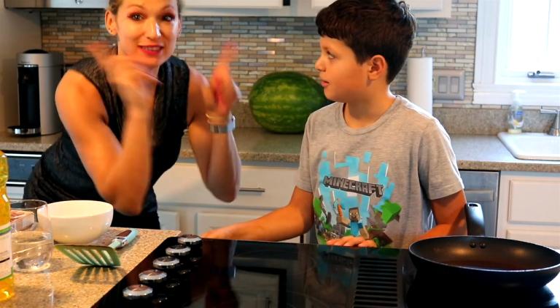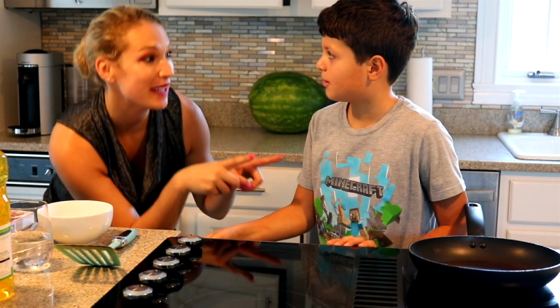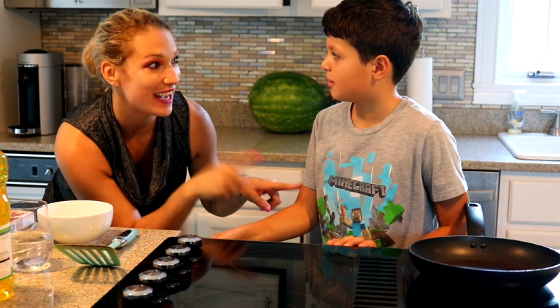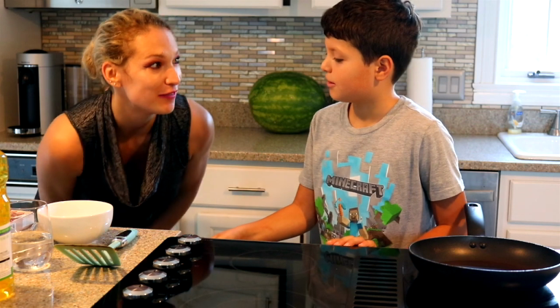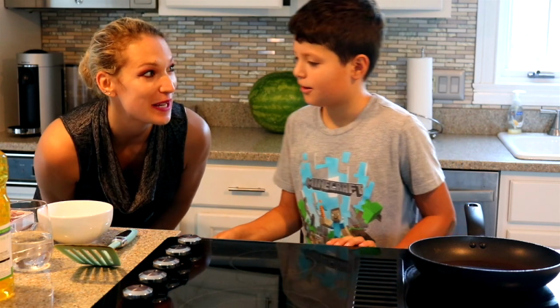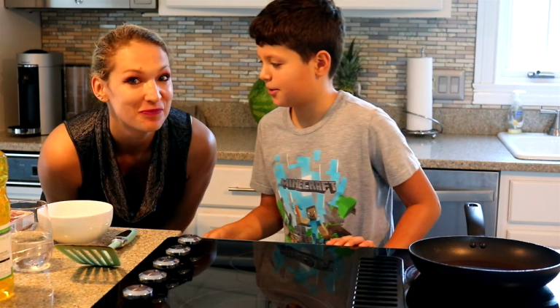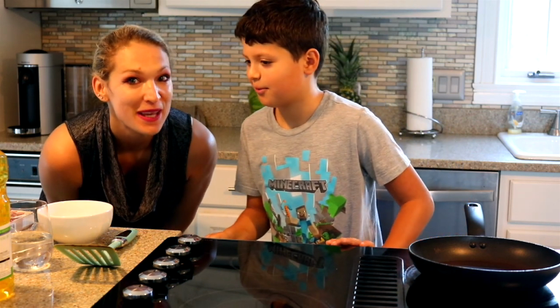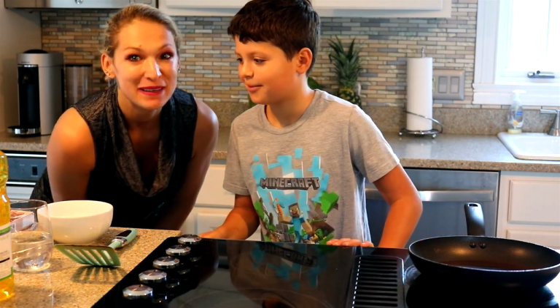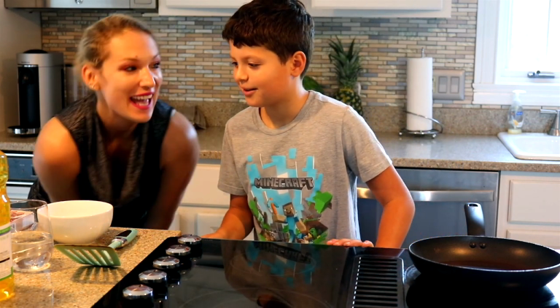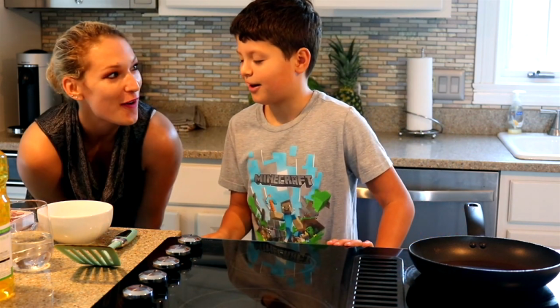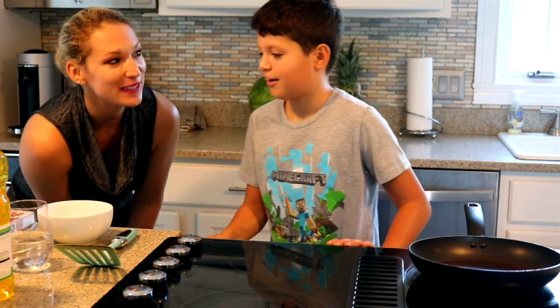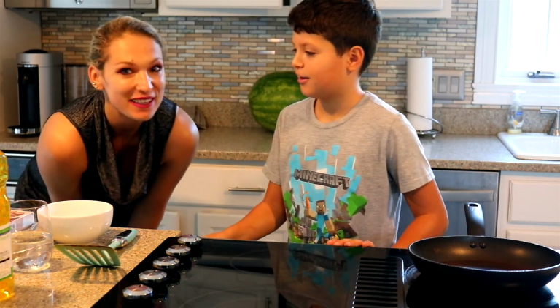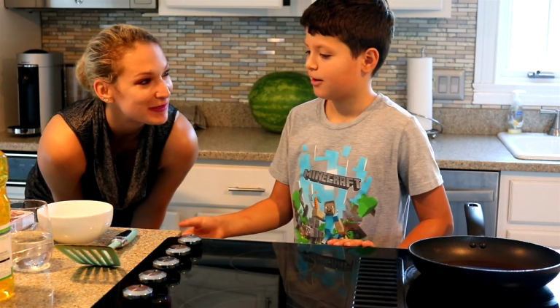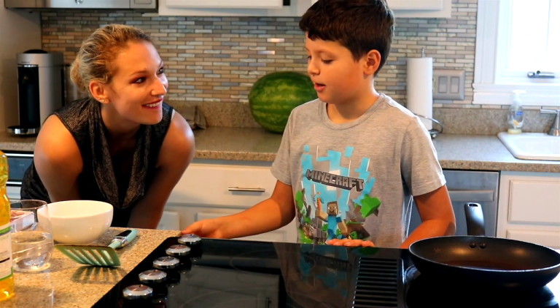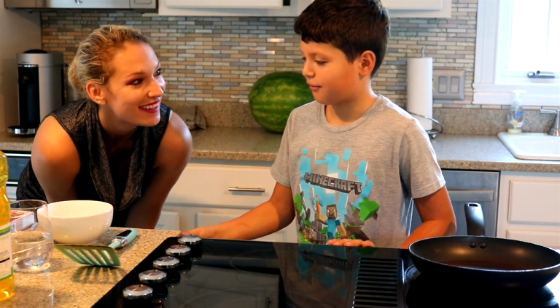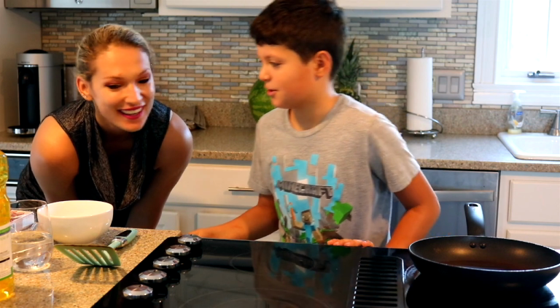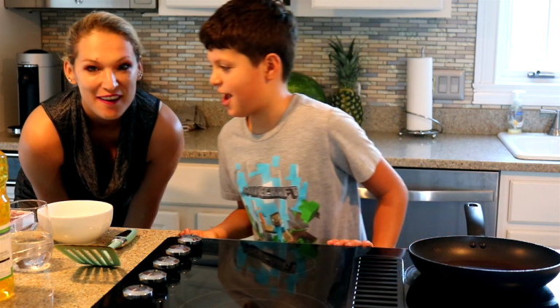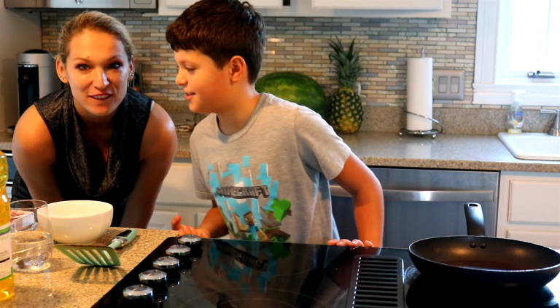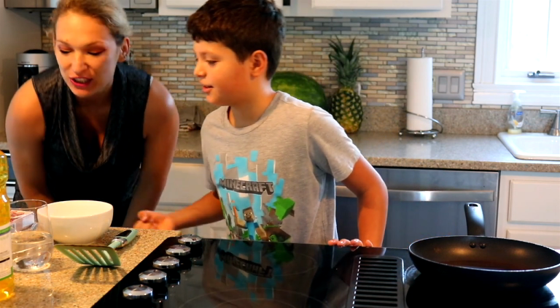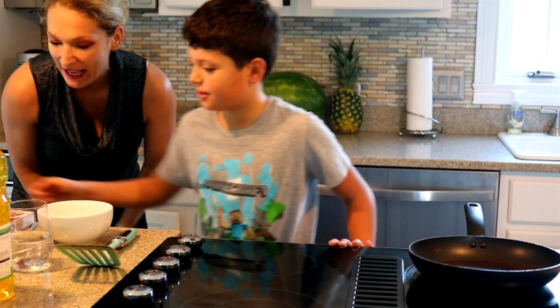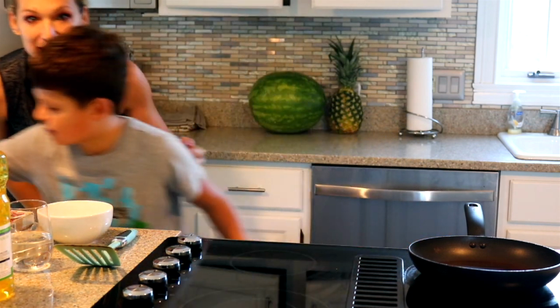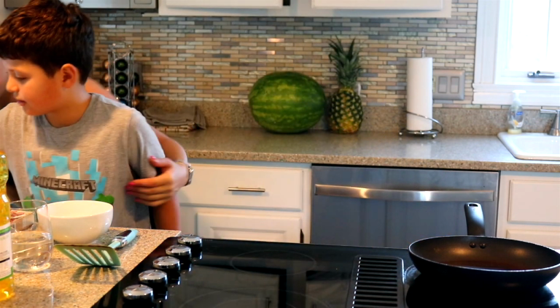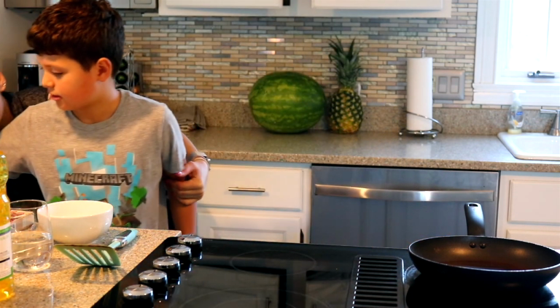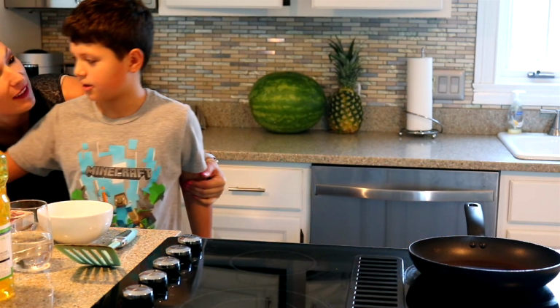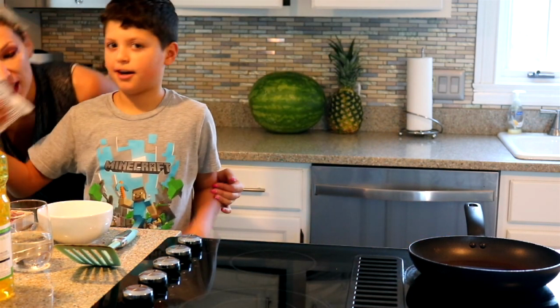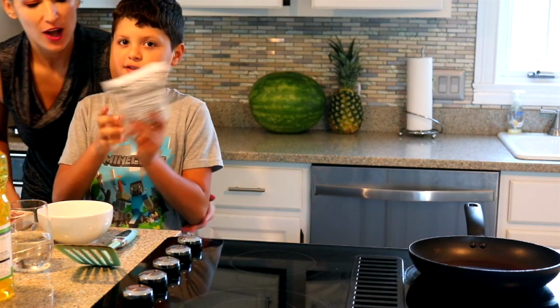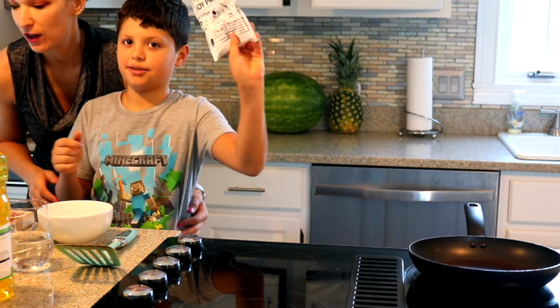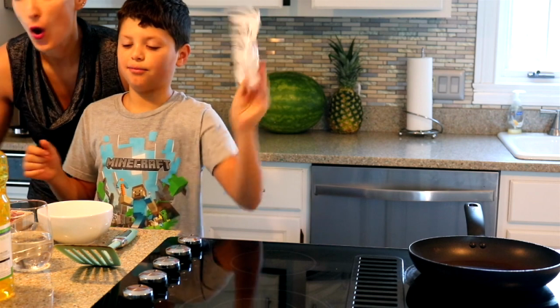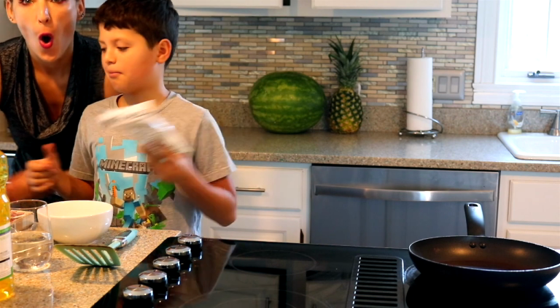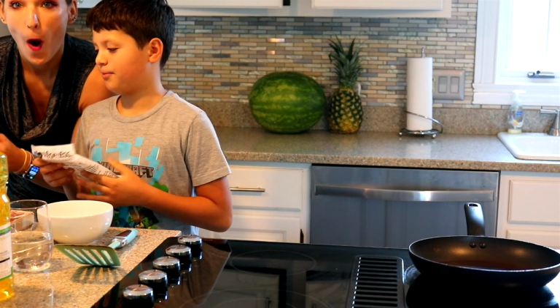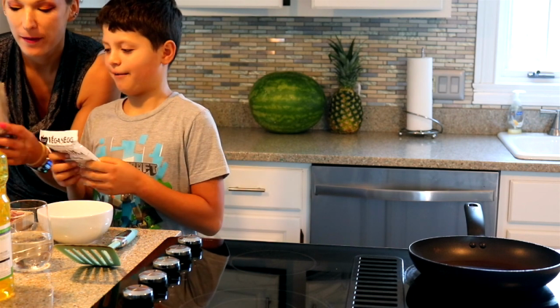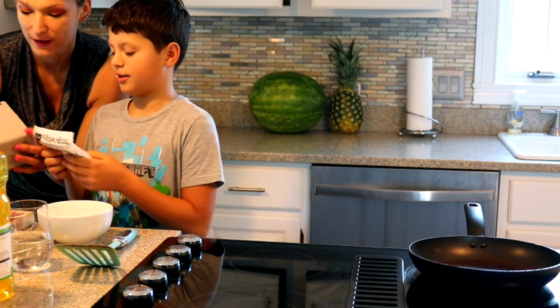Today we have a guest chef. What's your name? Mateo. And what are you going to make for us, Mateo? I'm going to make French toast and eggs. French toast and eggs. Is it because I'm going to be vegan? Yeah, because my mom's trying to prank us.